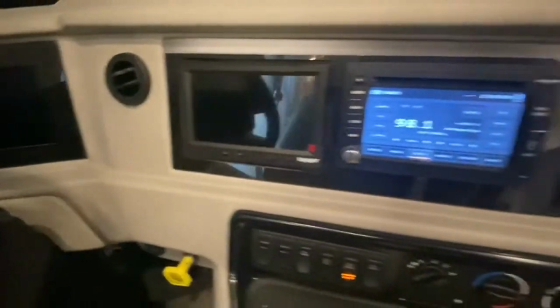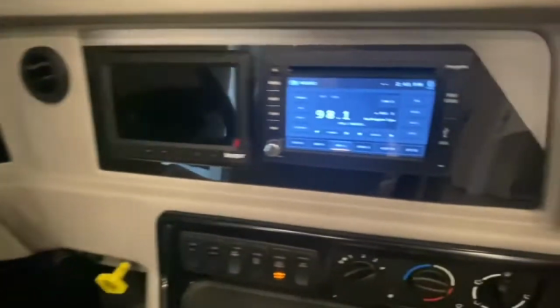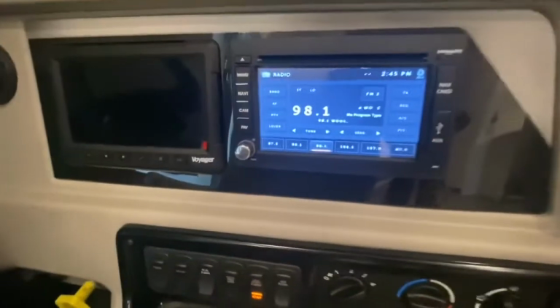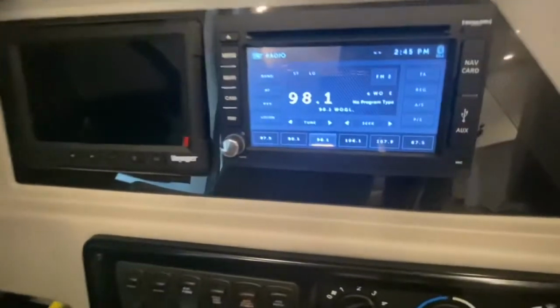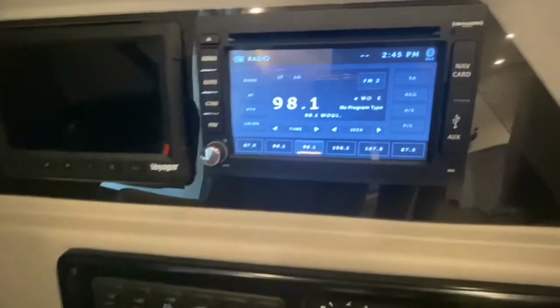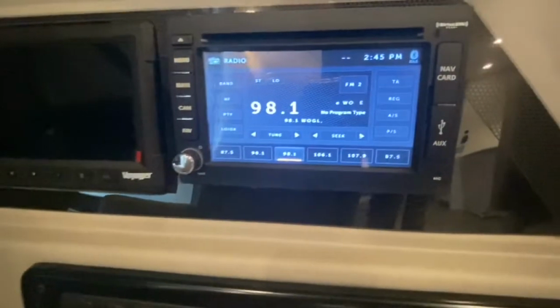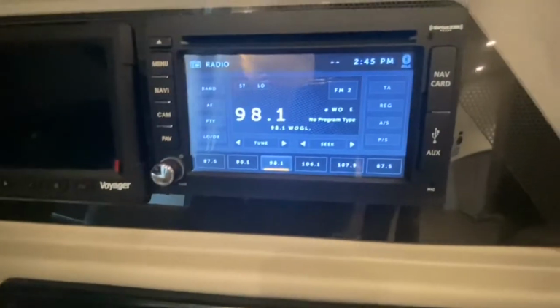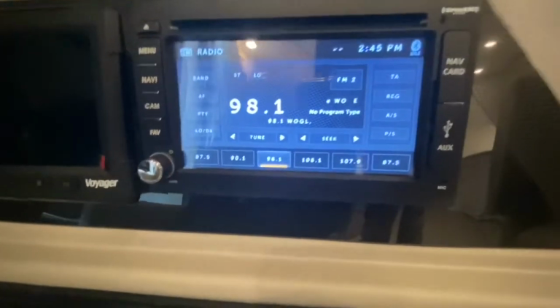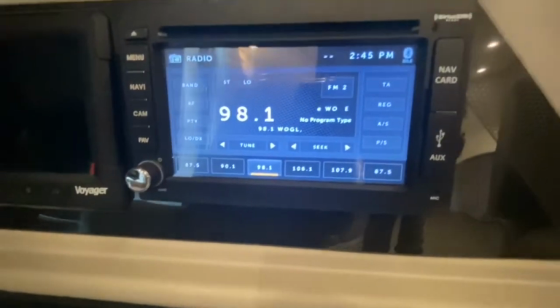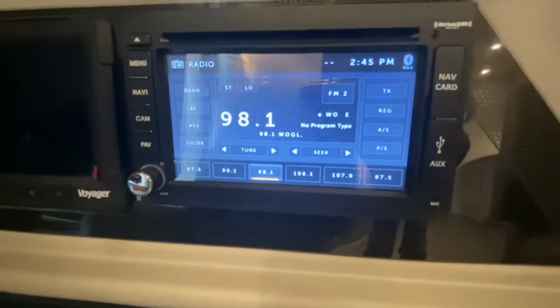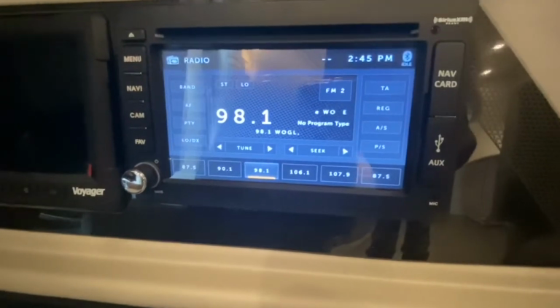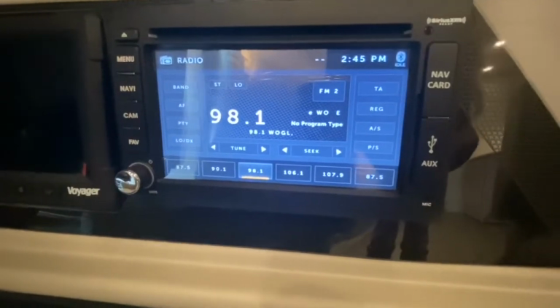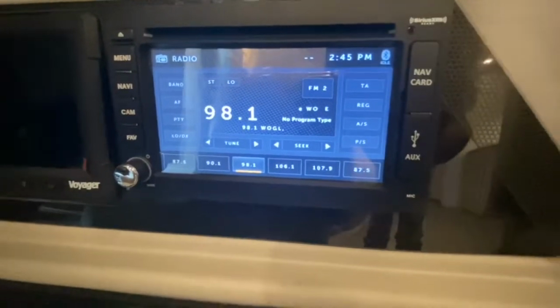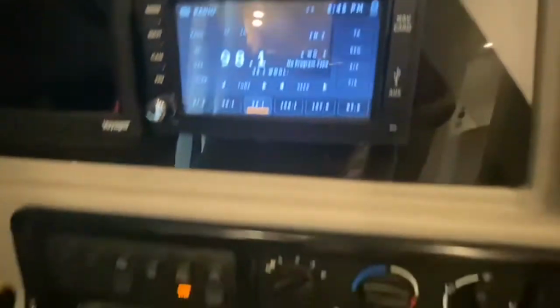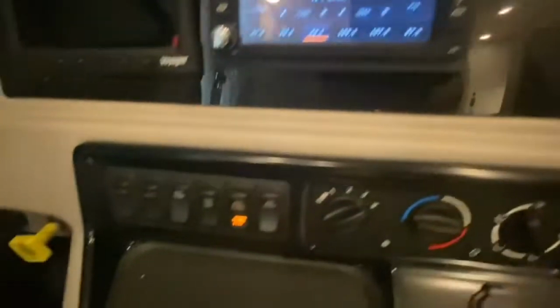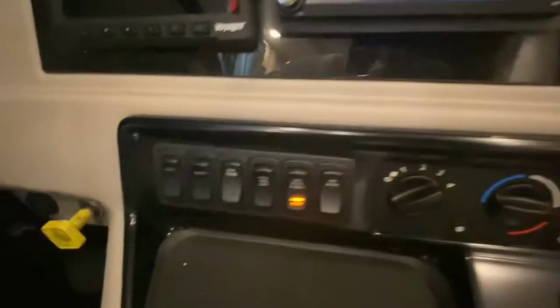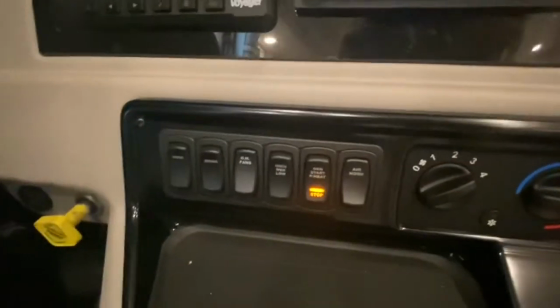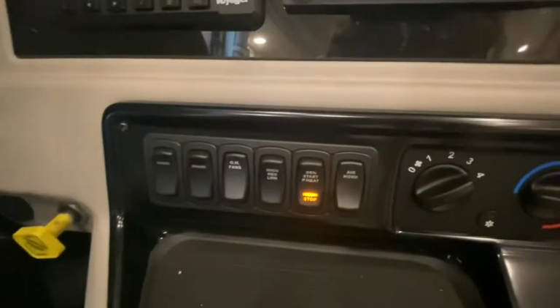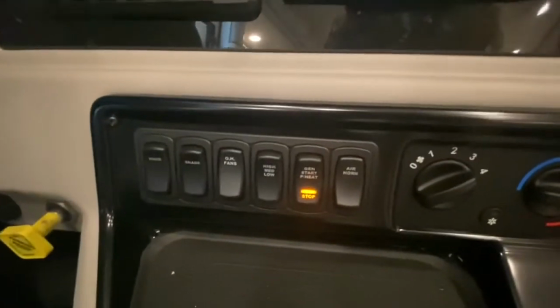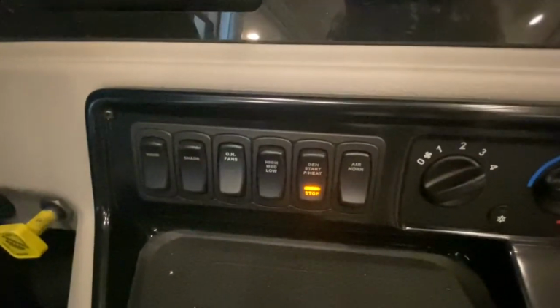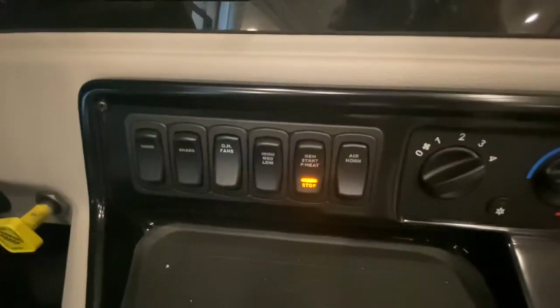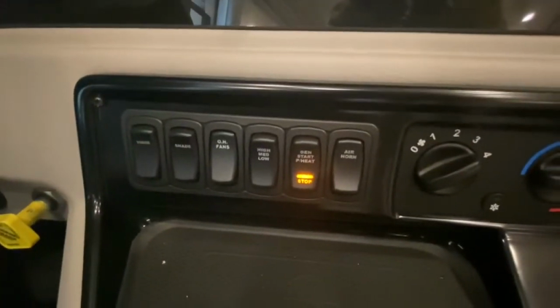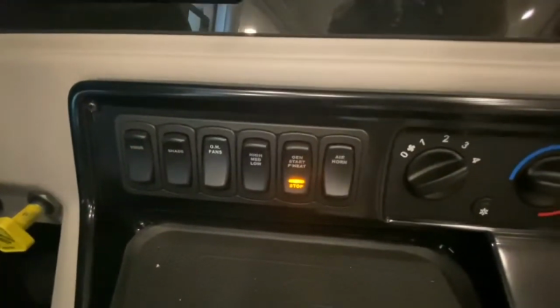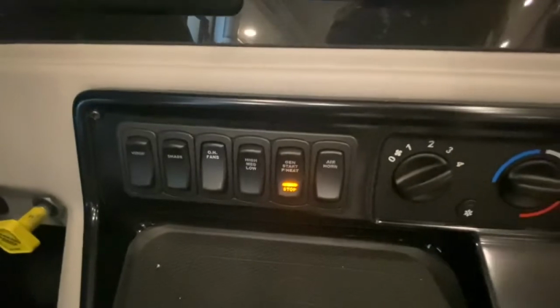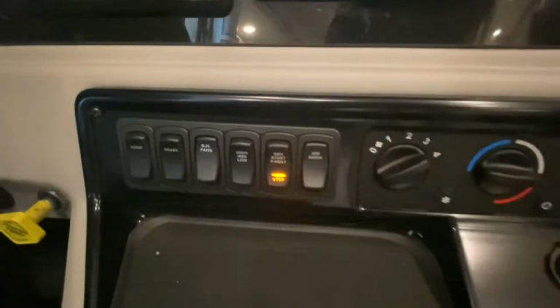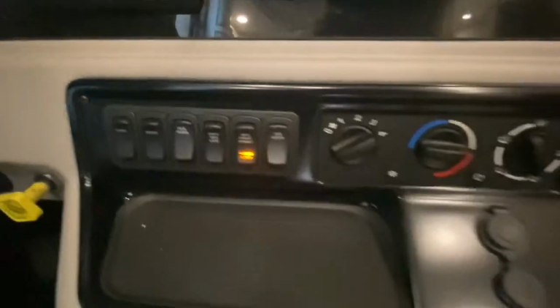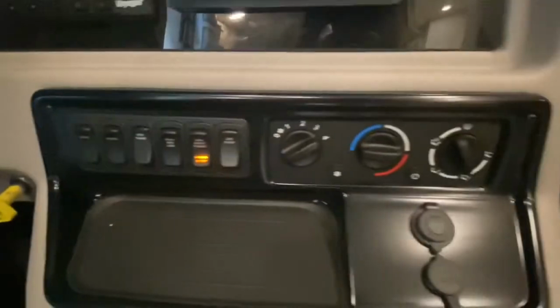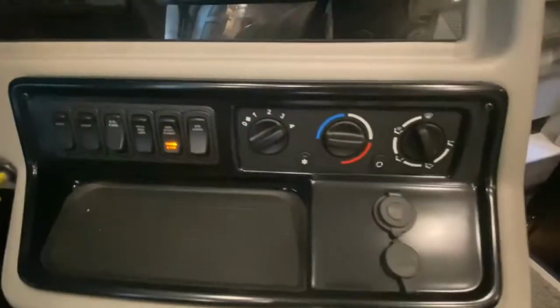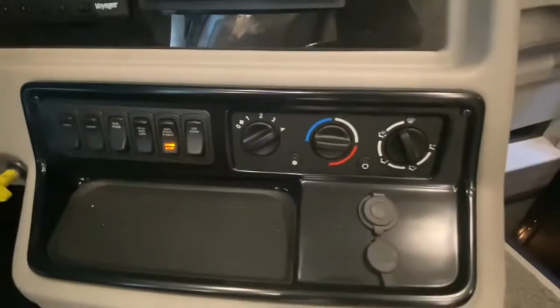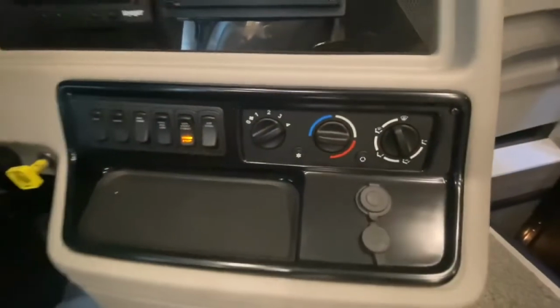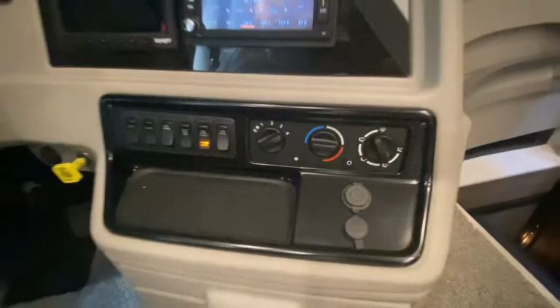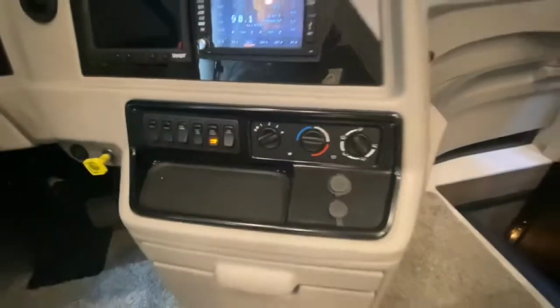Here is your radio which has a CD player built in. Here you can control your overhead lights, your sun shades, and the temperature for the cab.